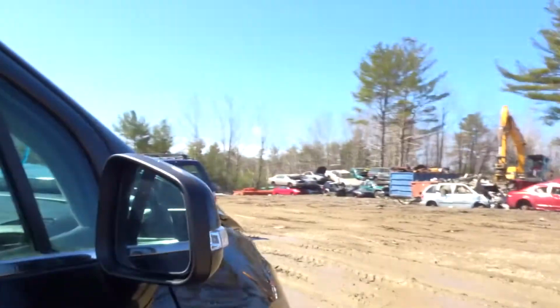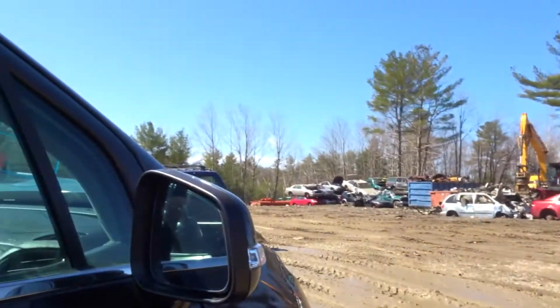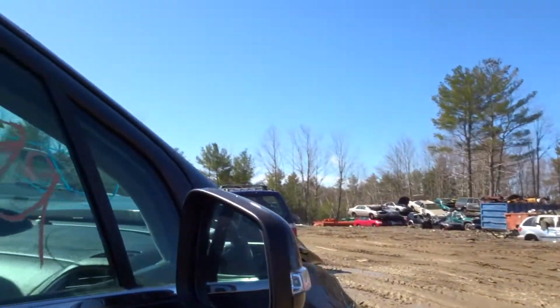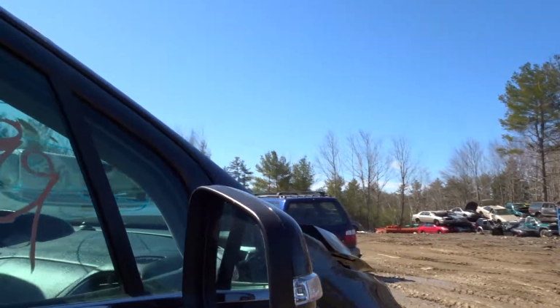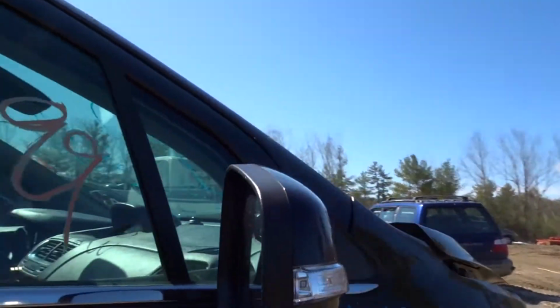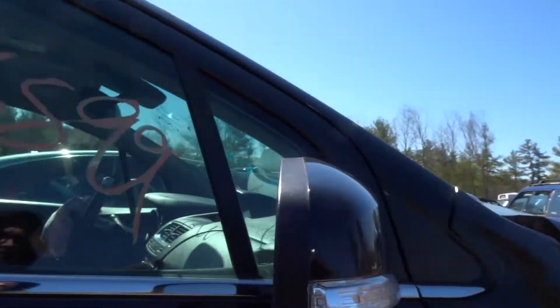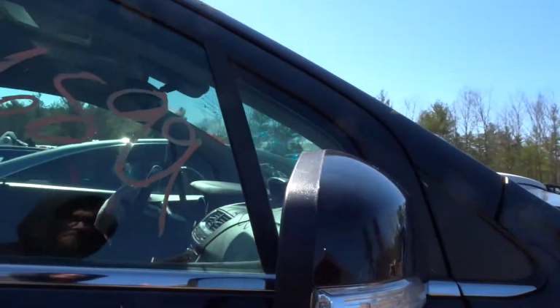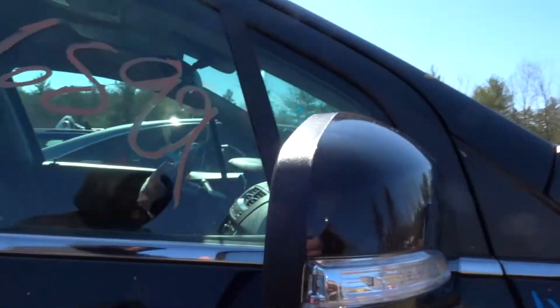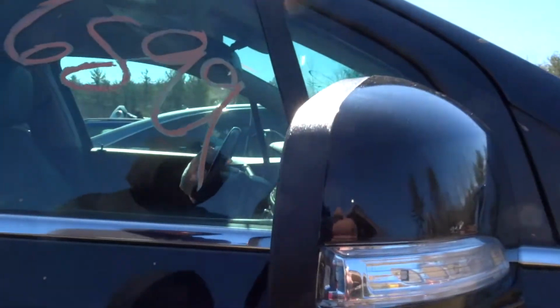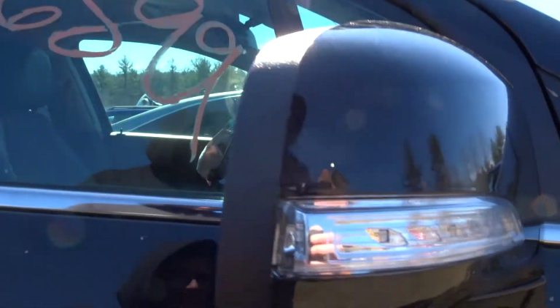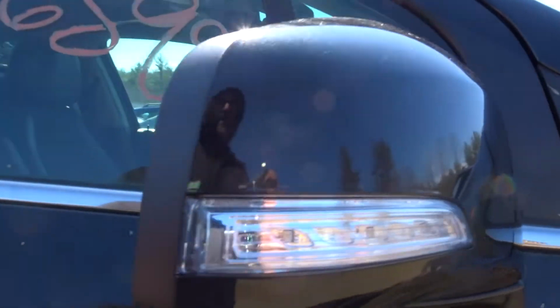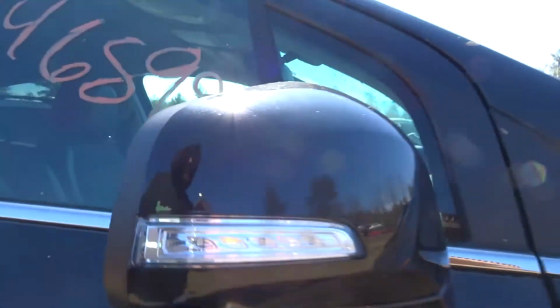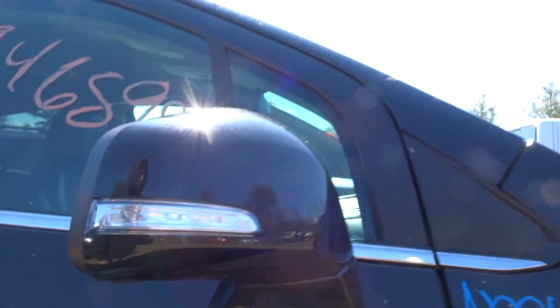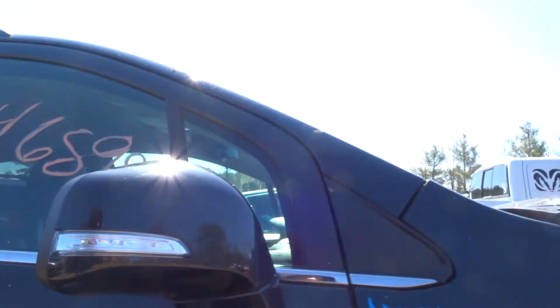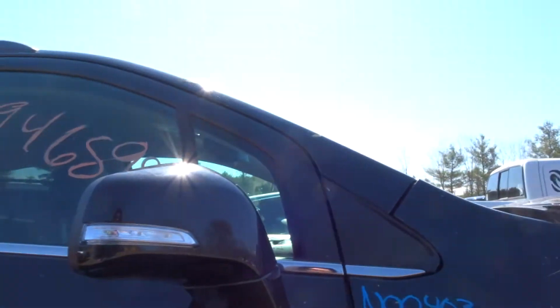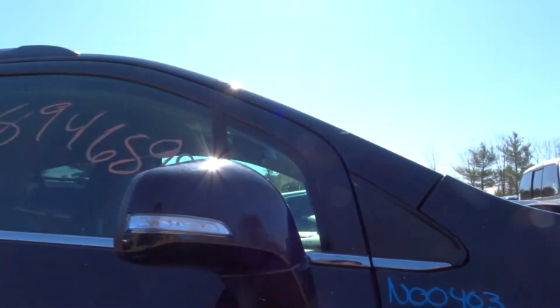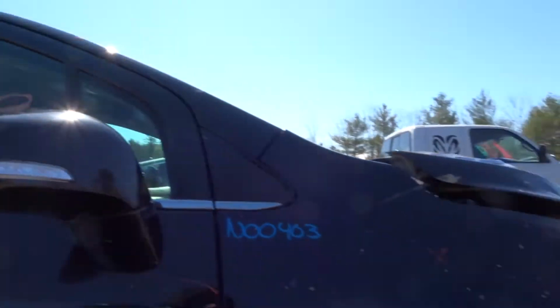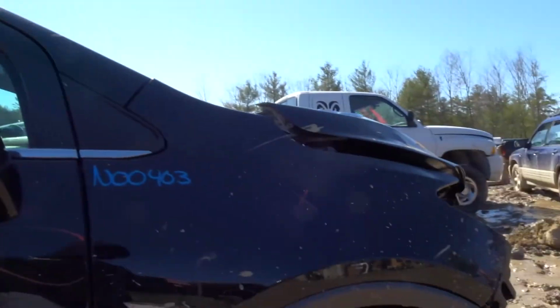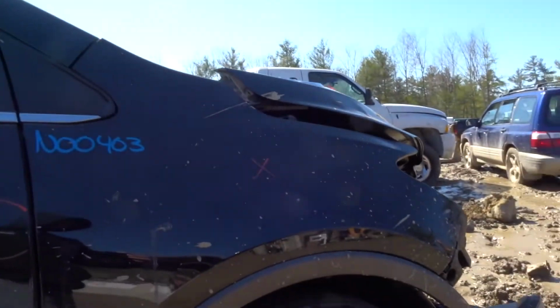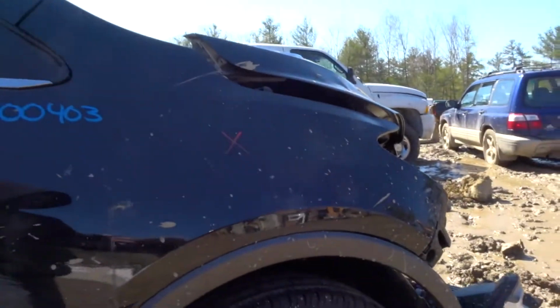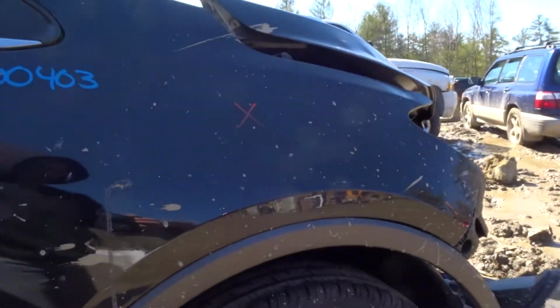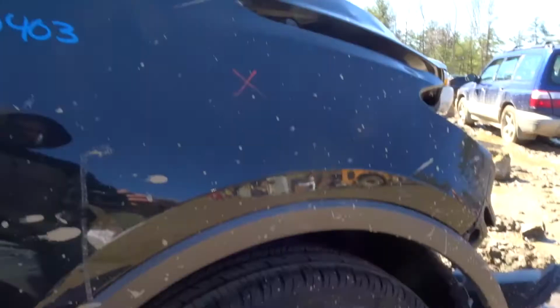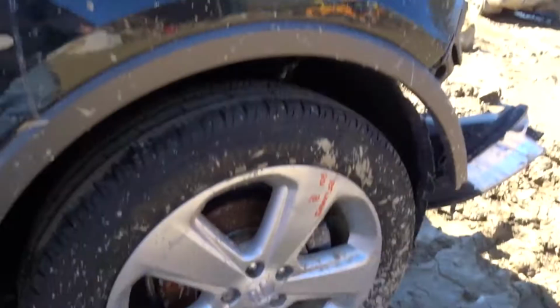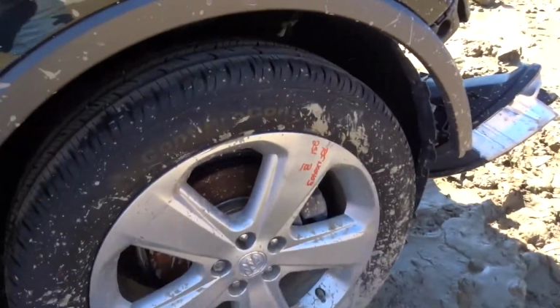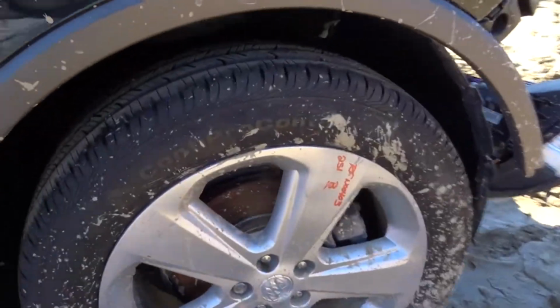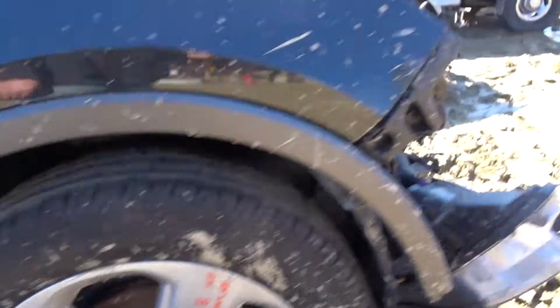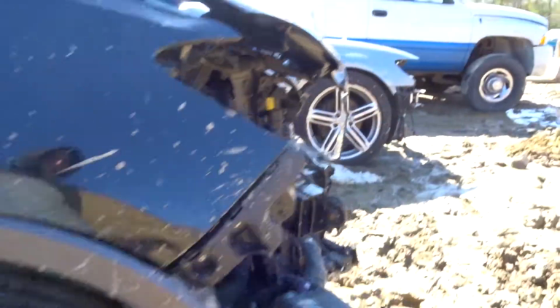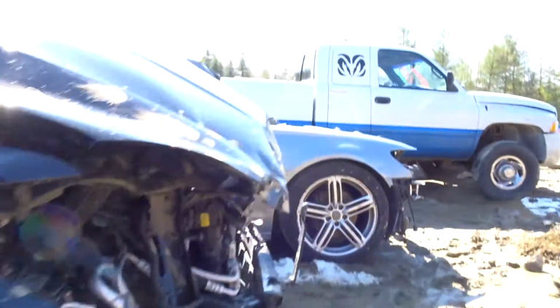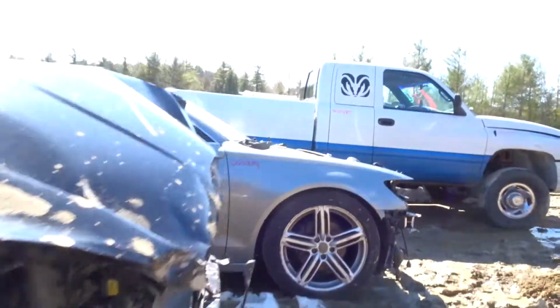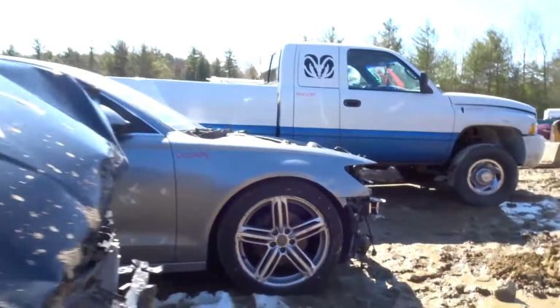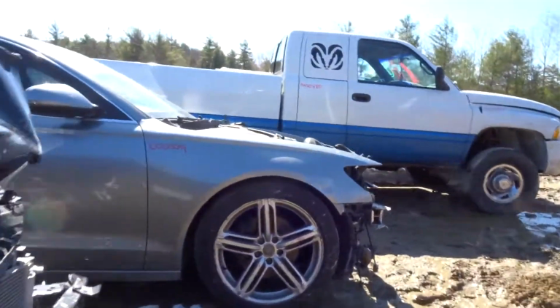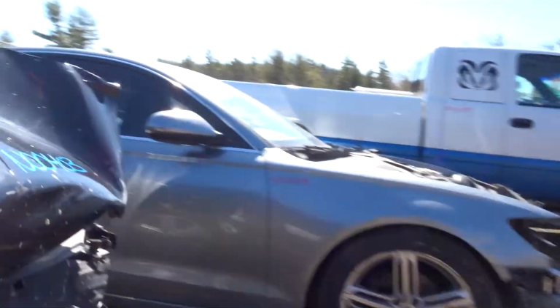Got a good right door mirror on here. It's power, it's got a turn signal, it's got a body color cover. No blind spot, no memory. Right knee complete — control arm, spindle, strut.